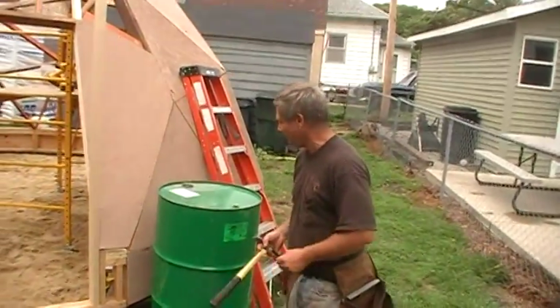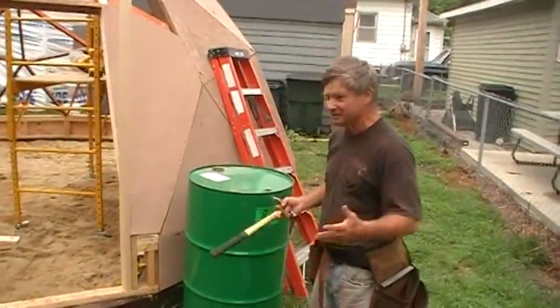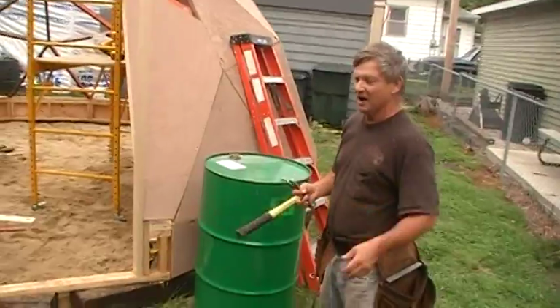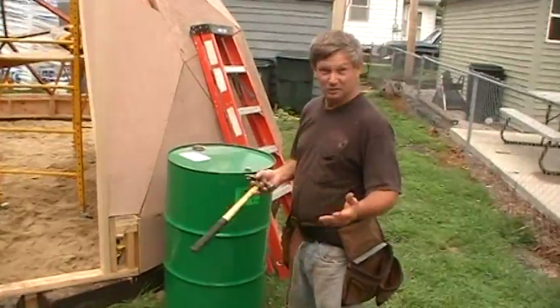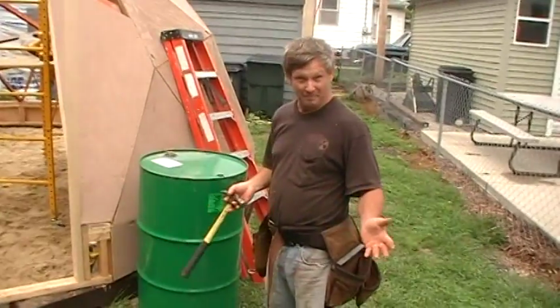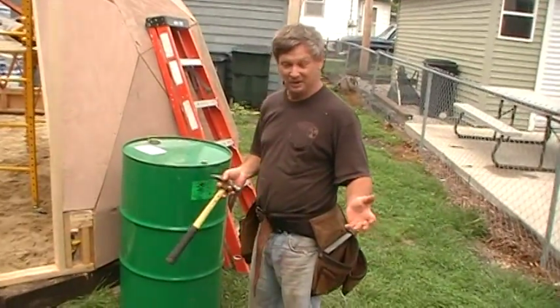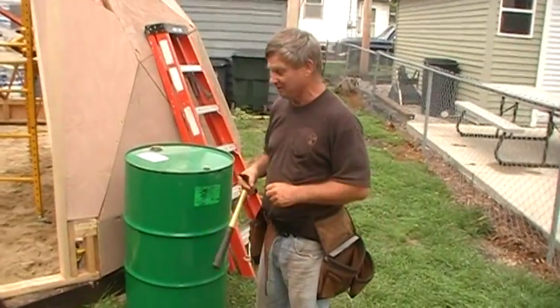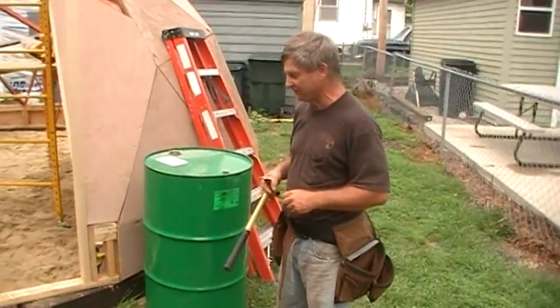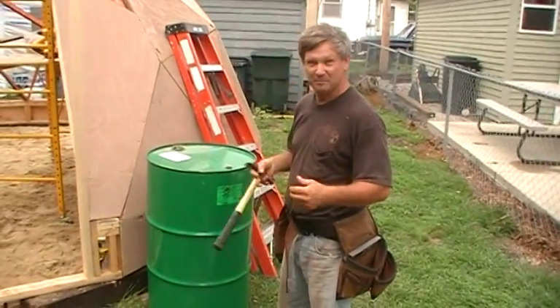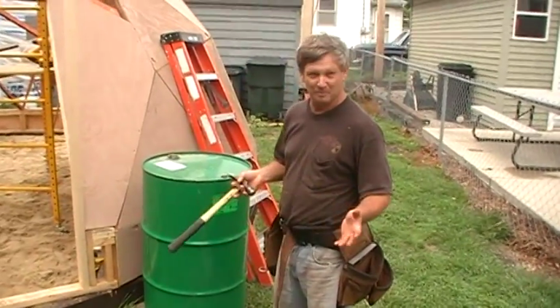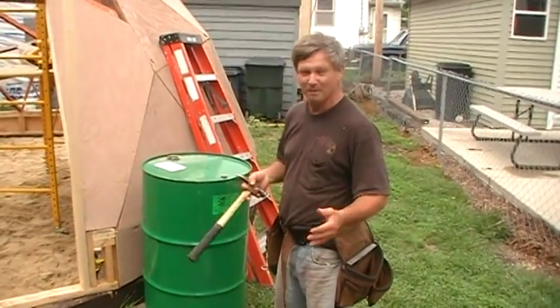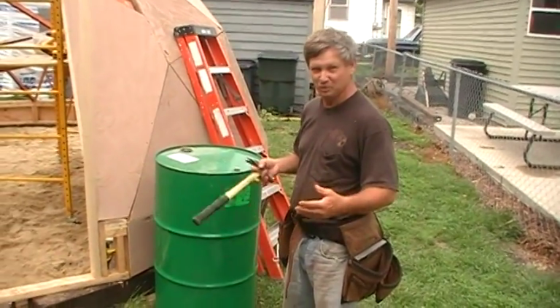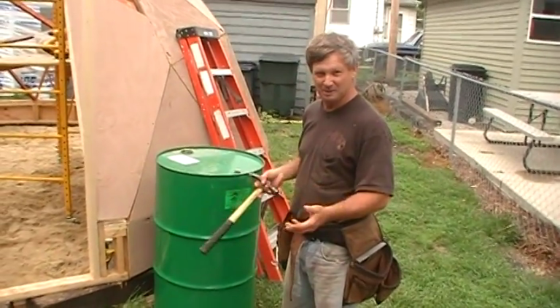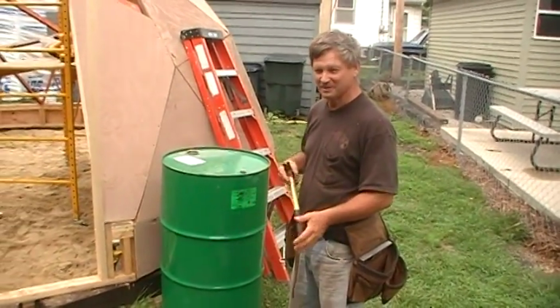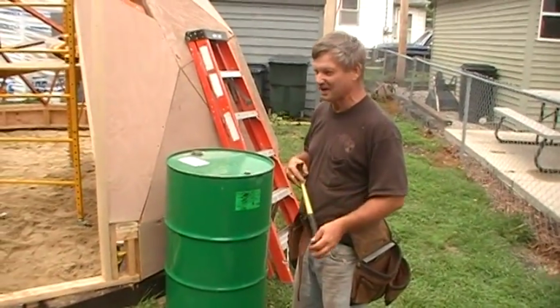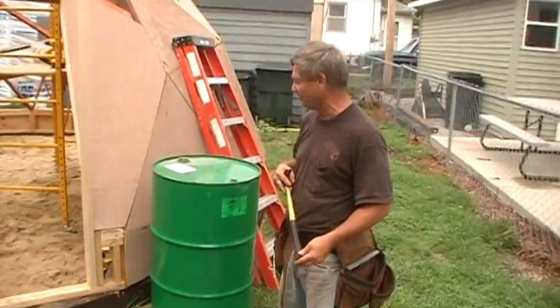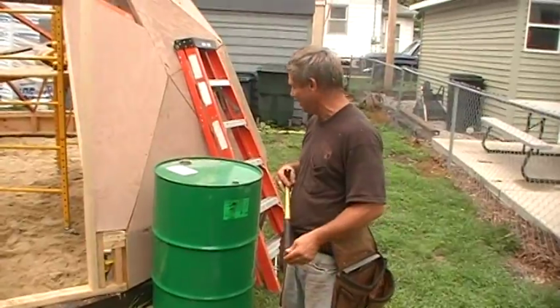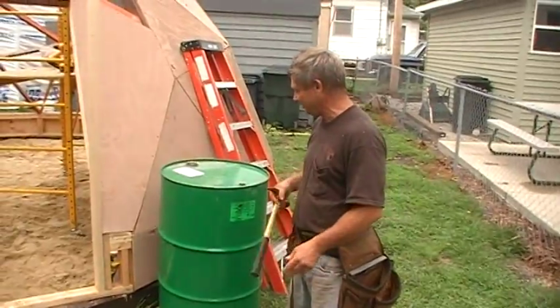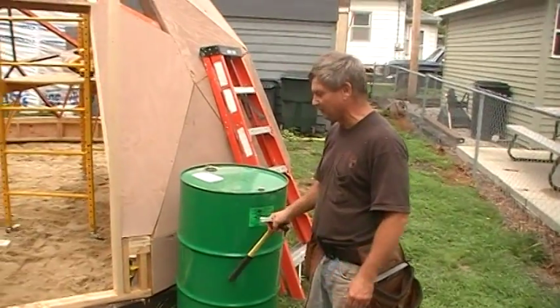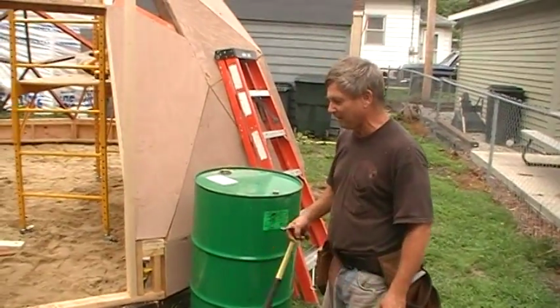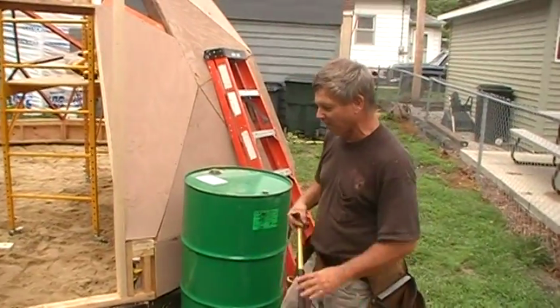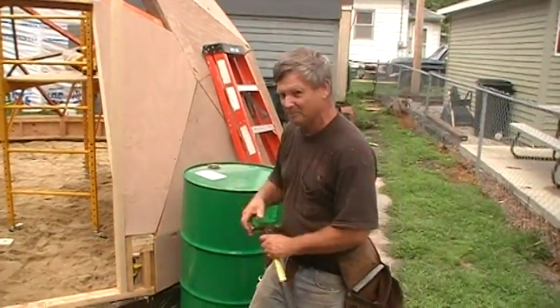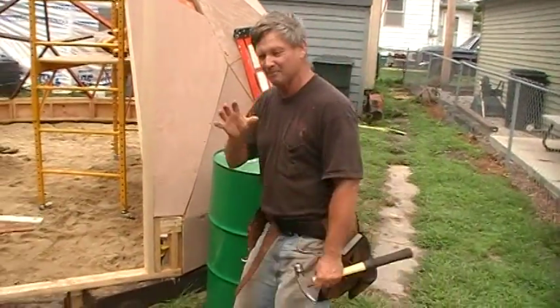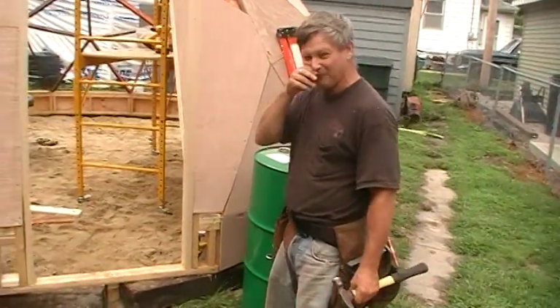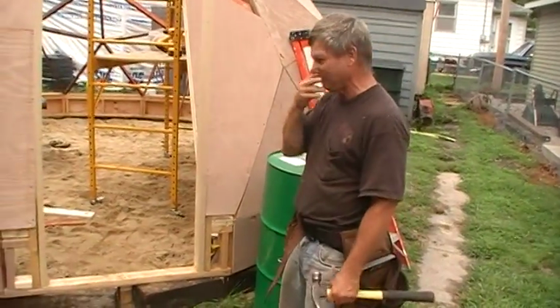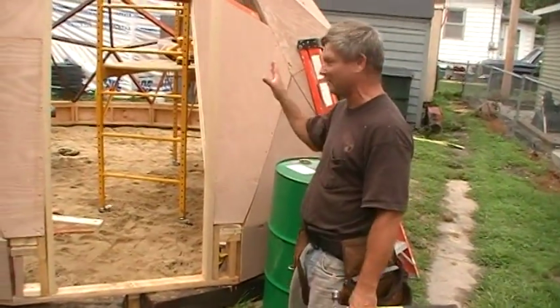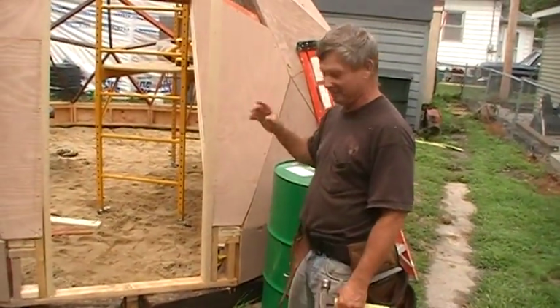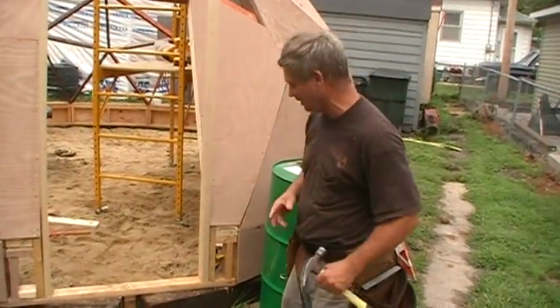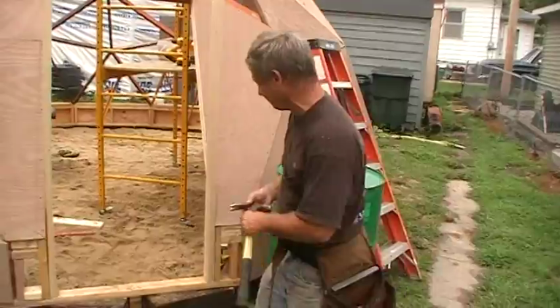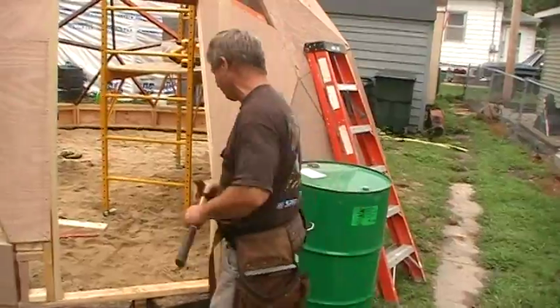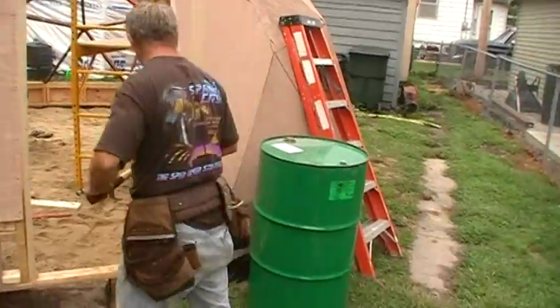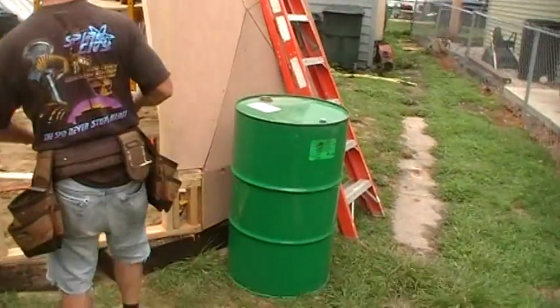I'm going to use a rocket mass heater for this. I've never built one before. I'm going to do a couple of experiments ahead of time, of course. But this is going to be the barrel for it — it's going to be modified to work in my little 20-foot dome here.